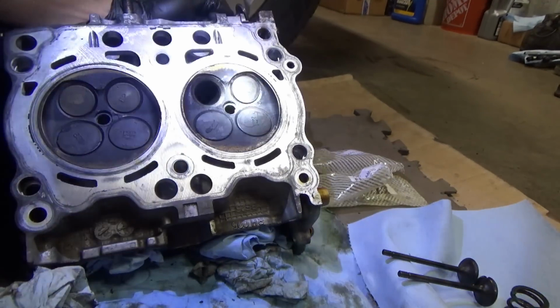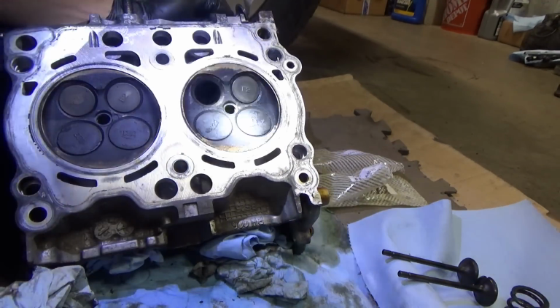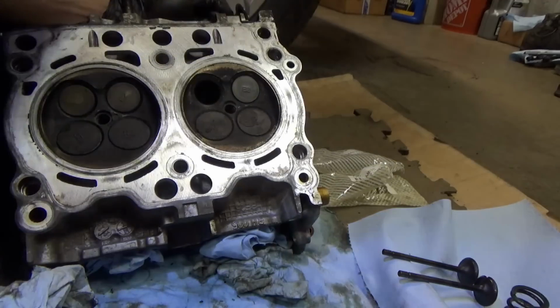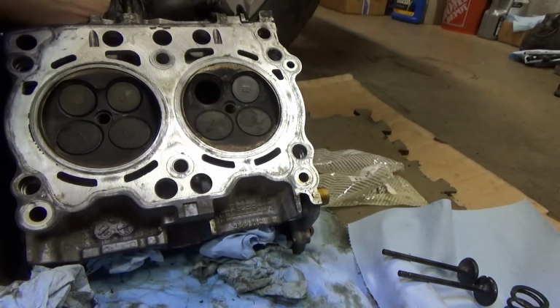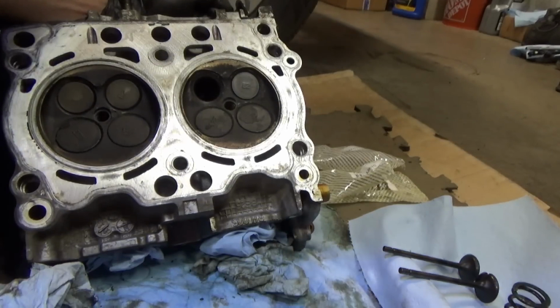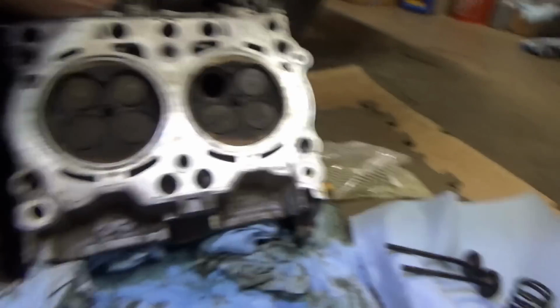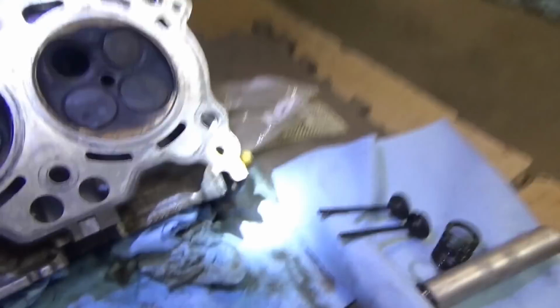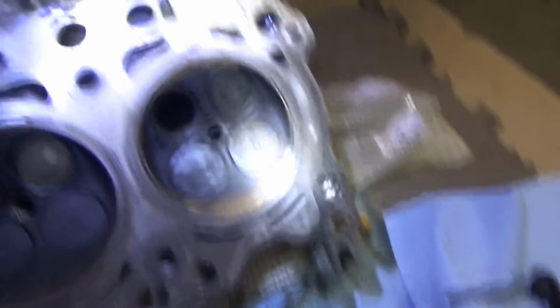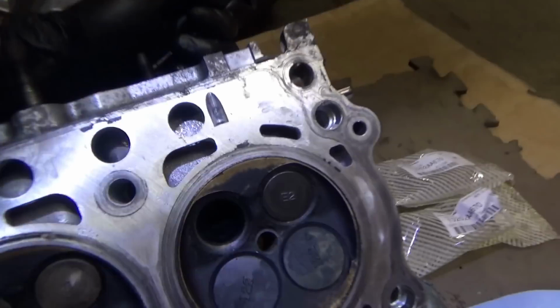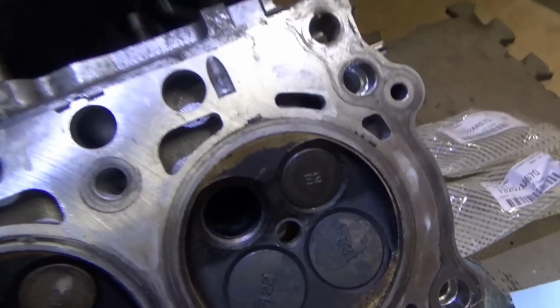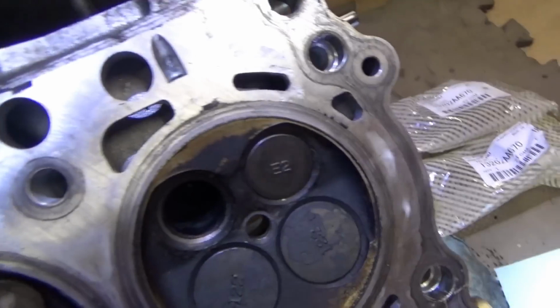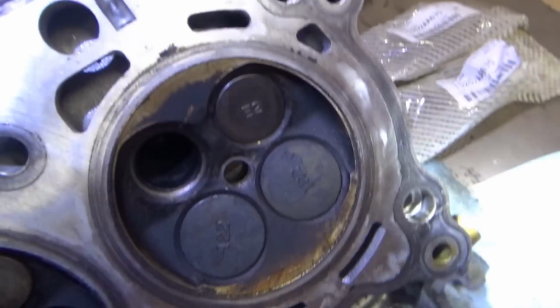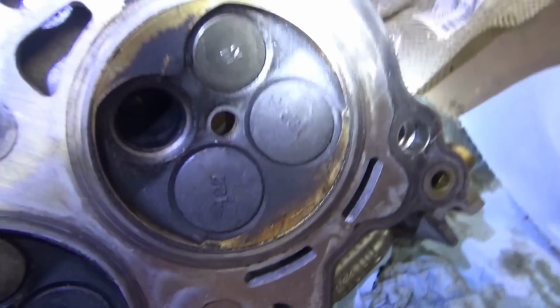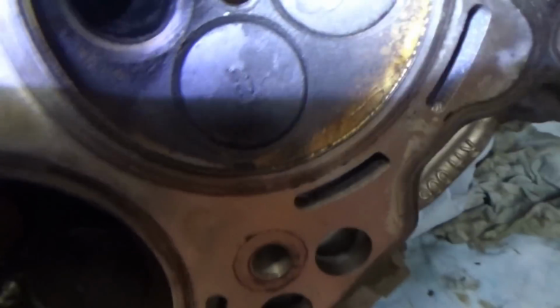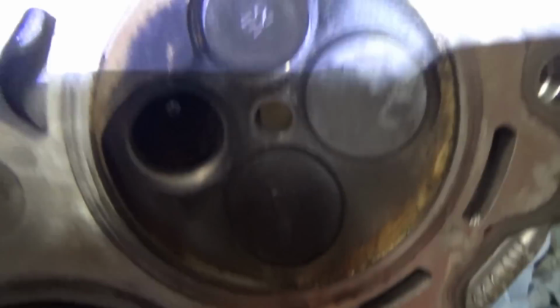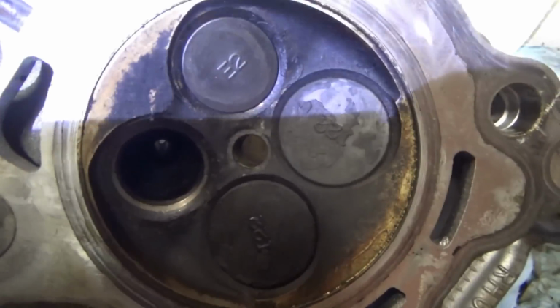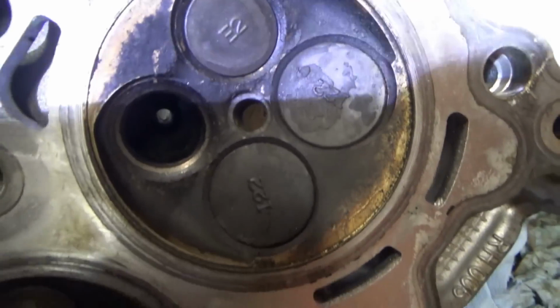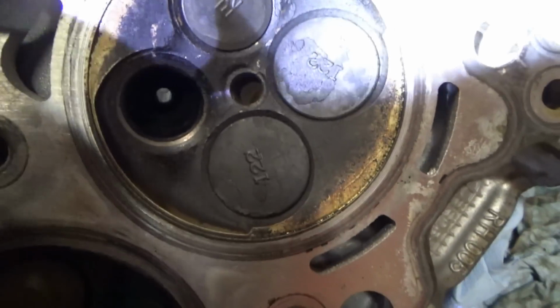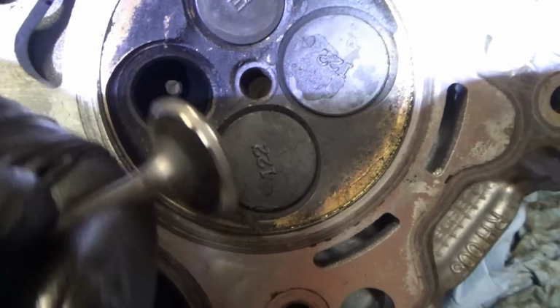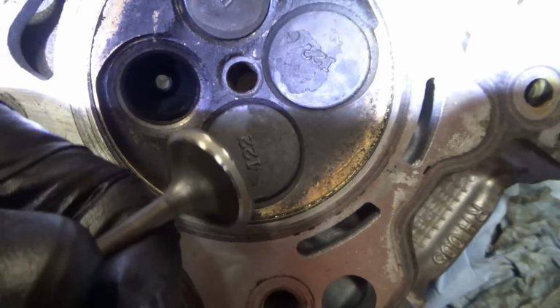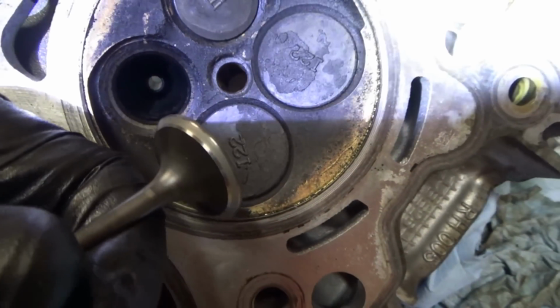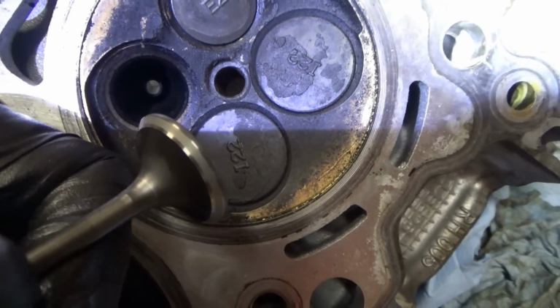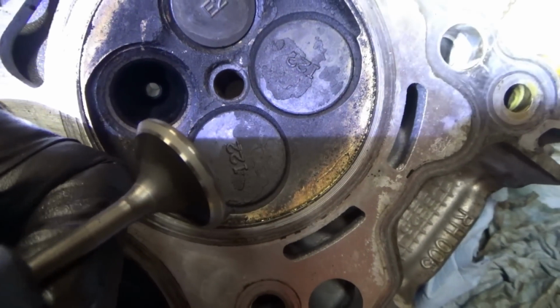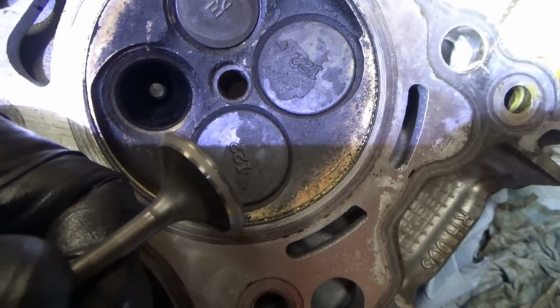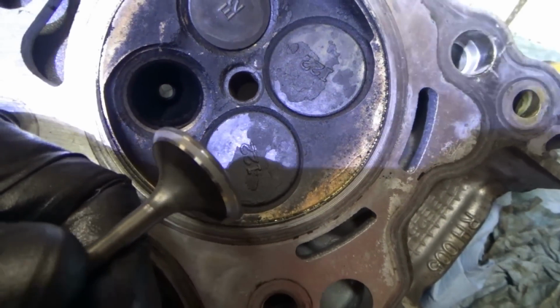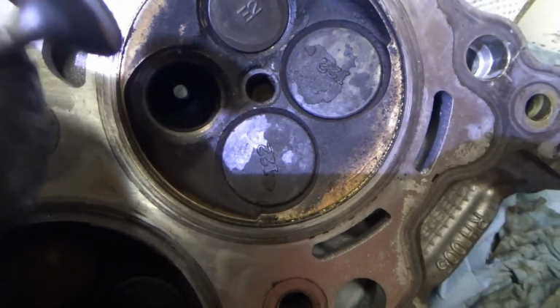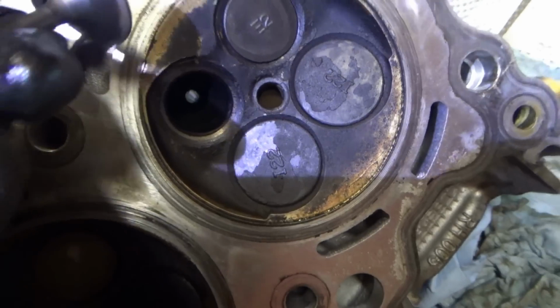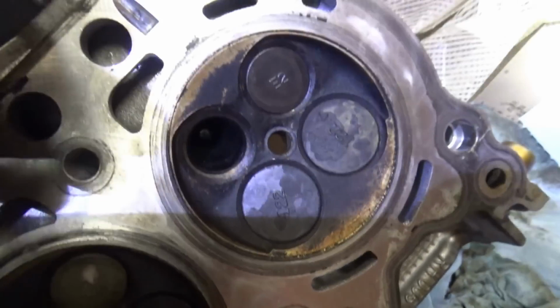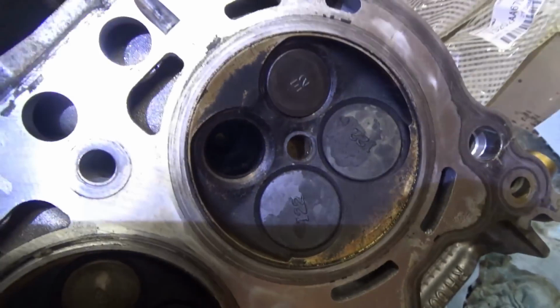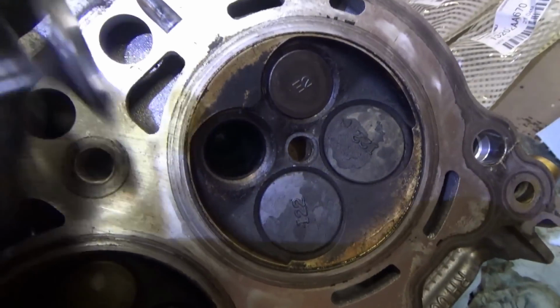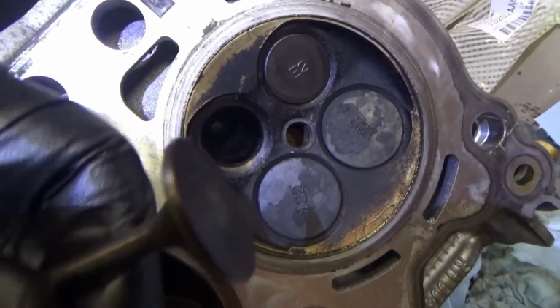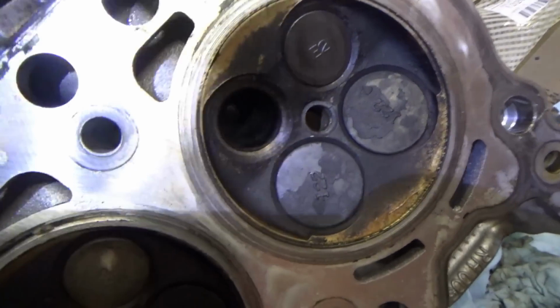The seat looks perfect - nice and even. We'll reinstall this one.